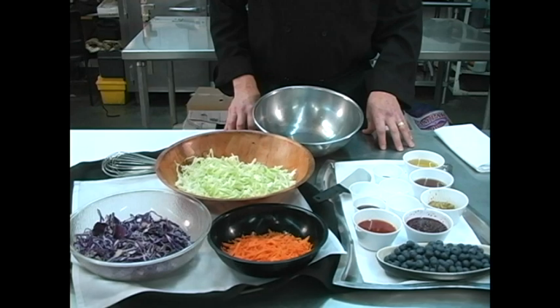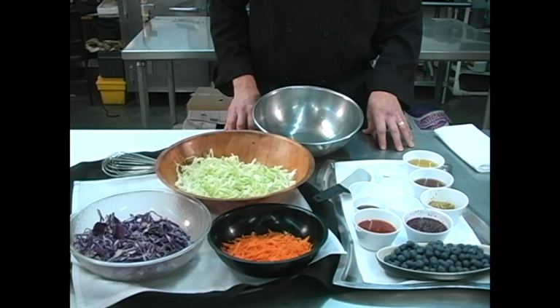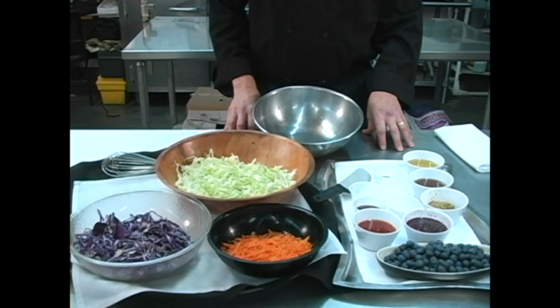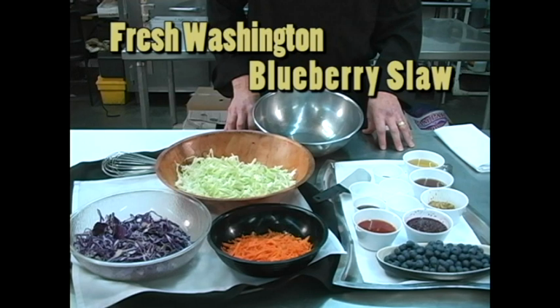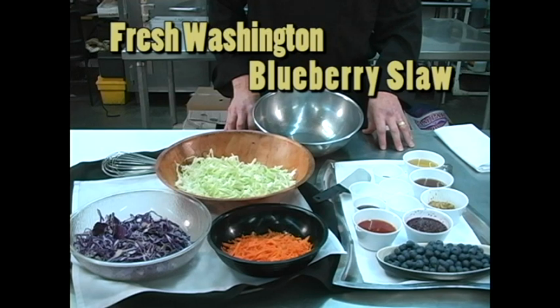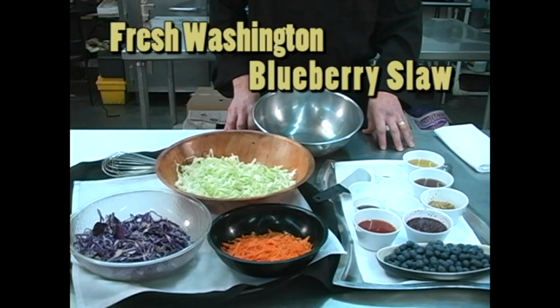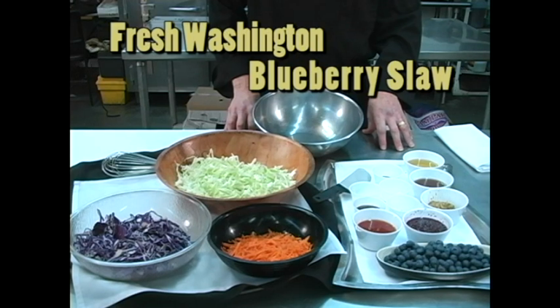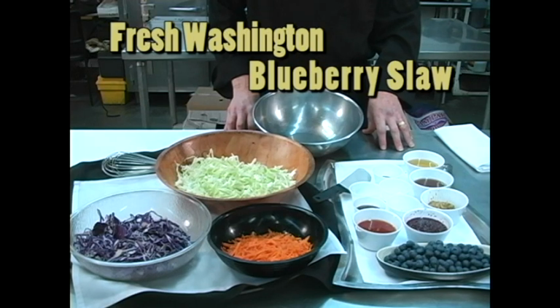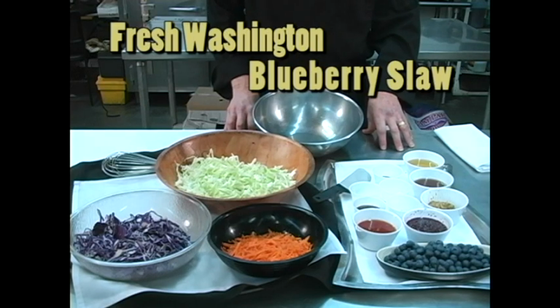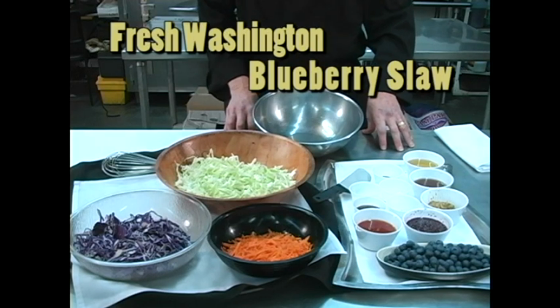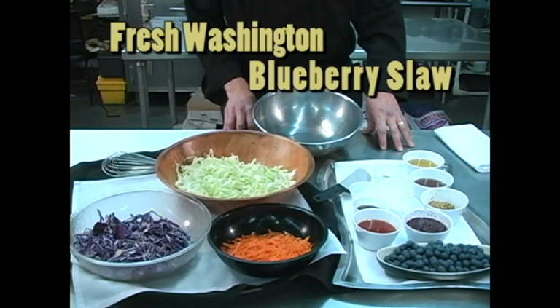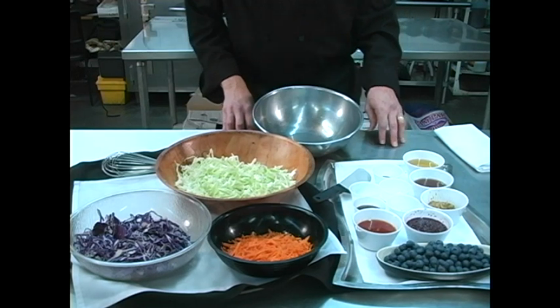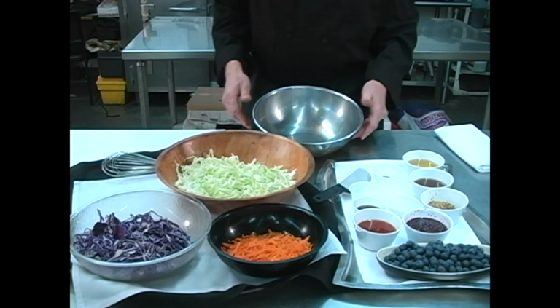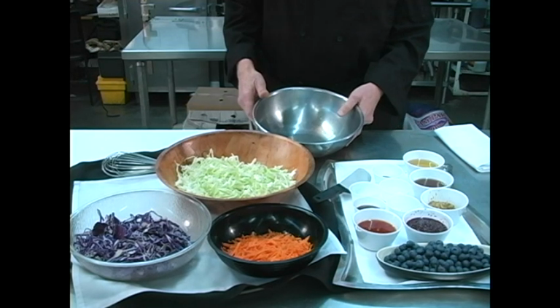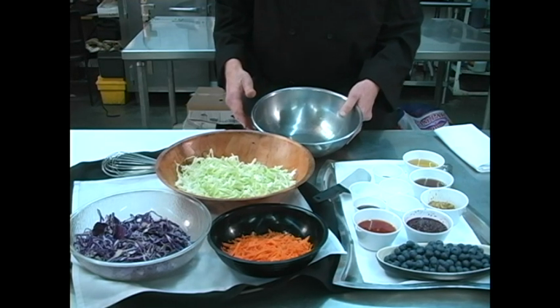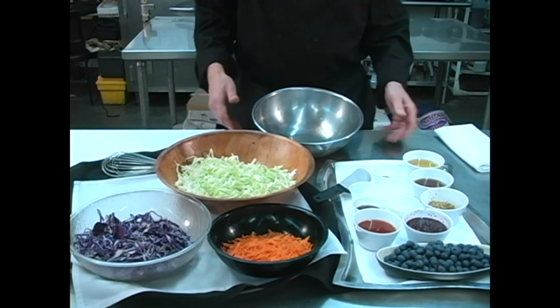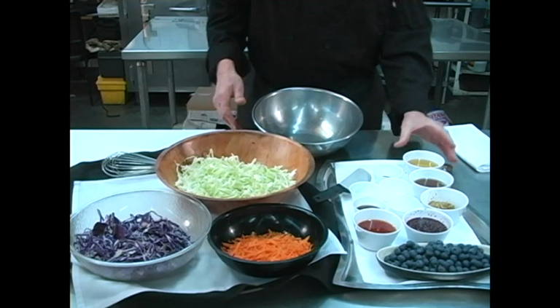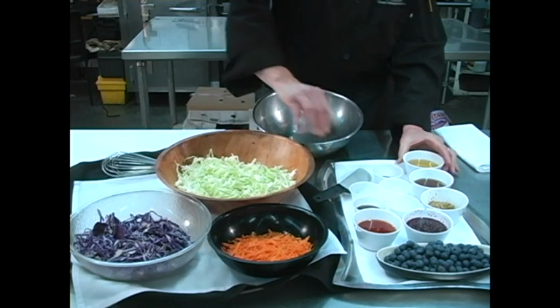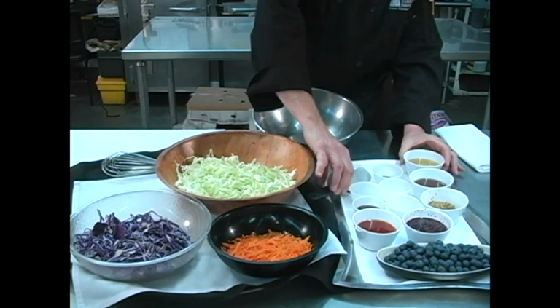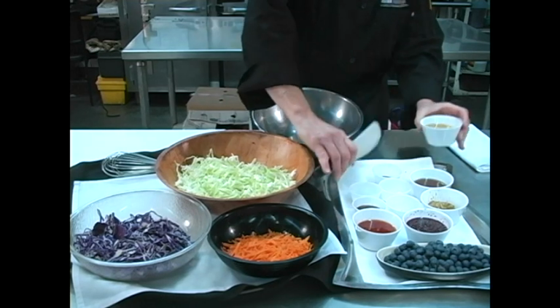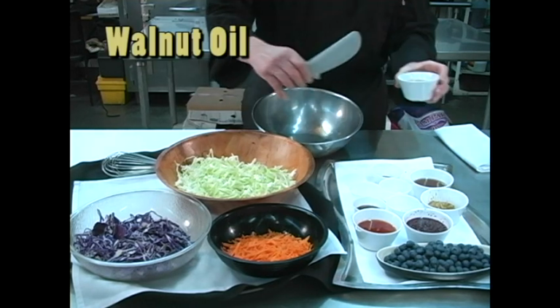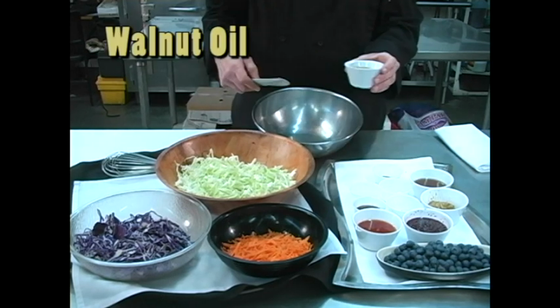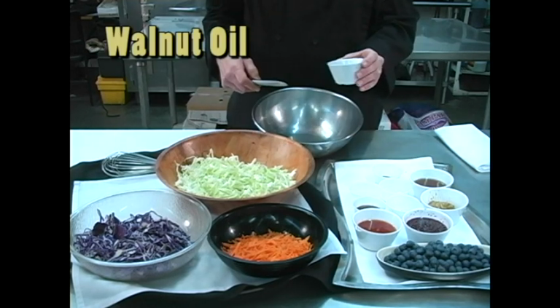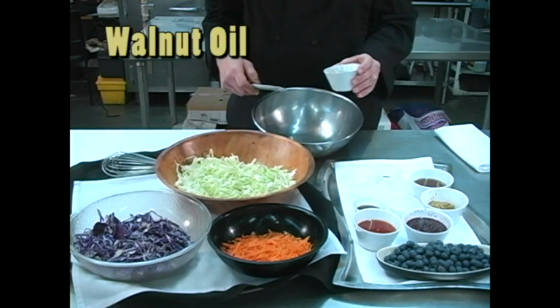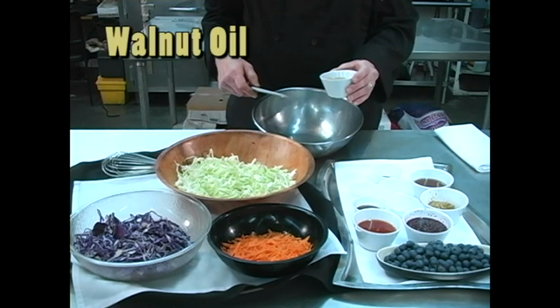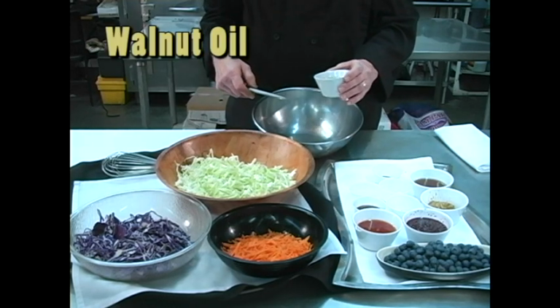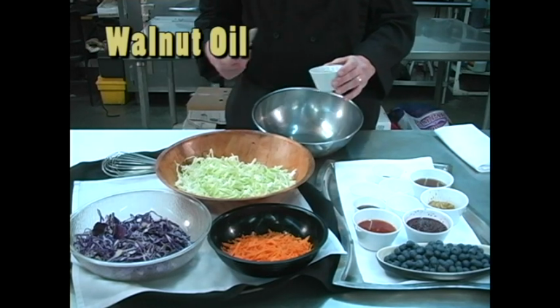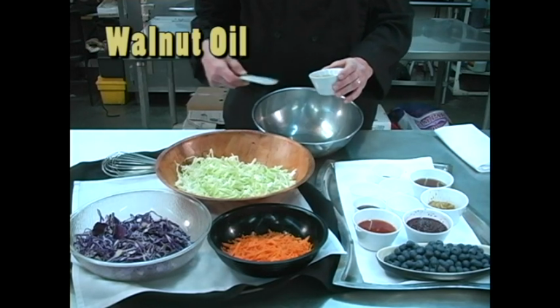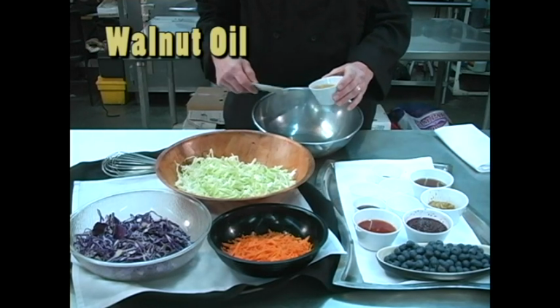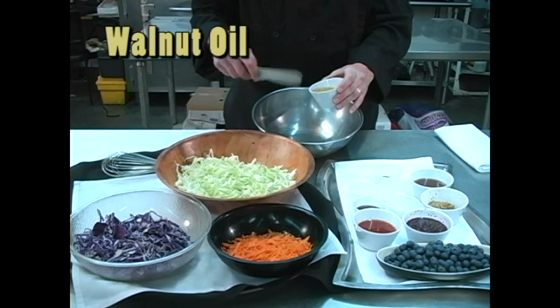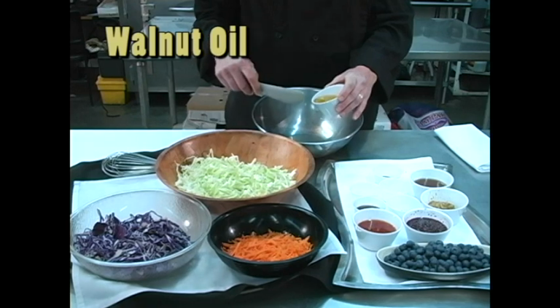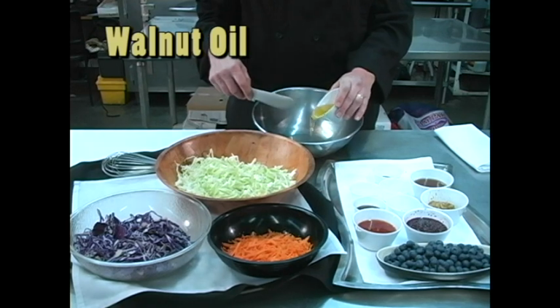Today we're preparing our award-winning fresh Washington Blueberry Slaw. We're going to start with the dressing, and we're going to start with walnut oil. I use walnut oil for the rich nutty flavor it adds.